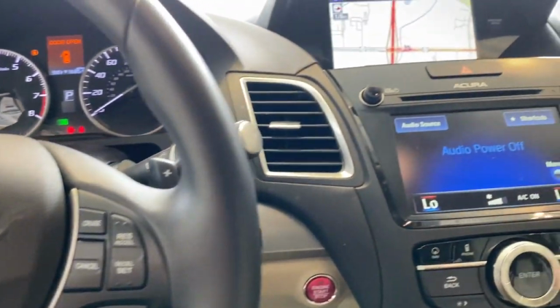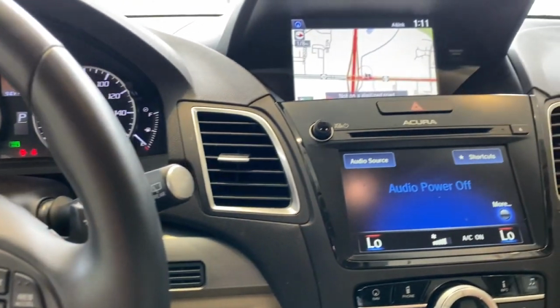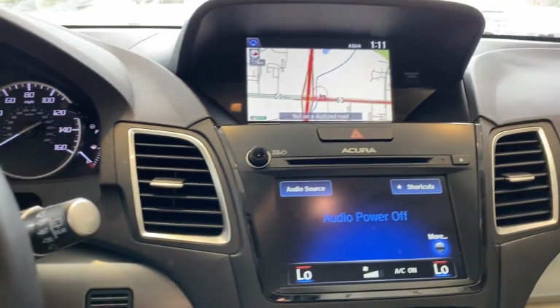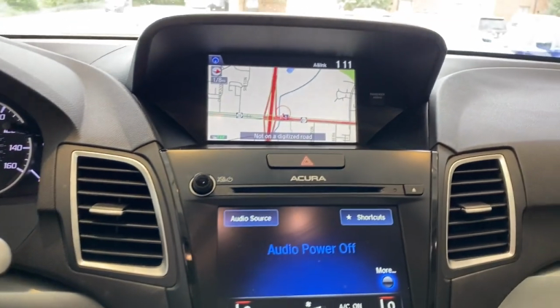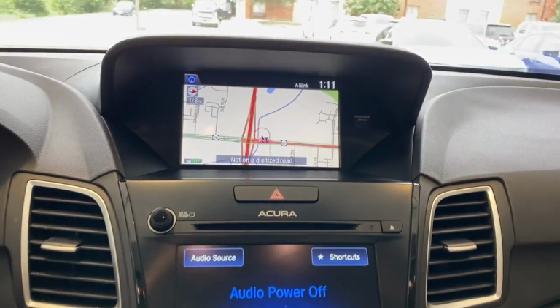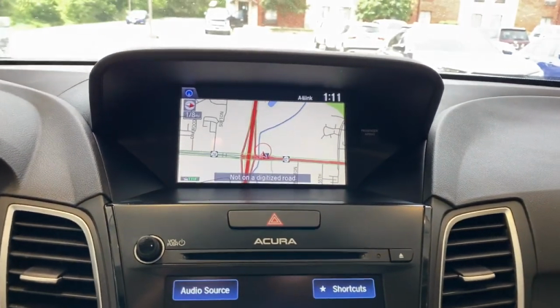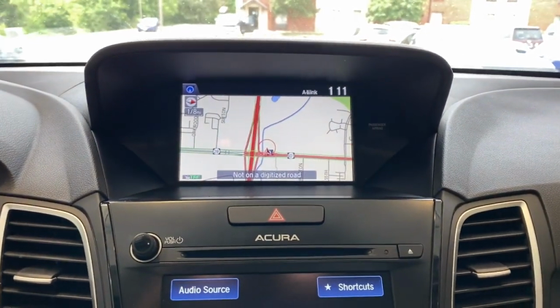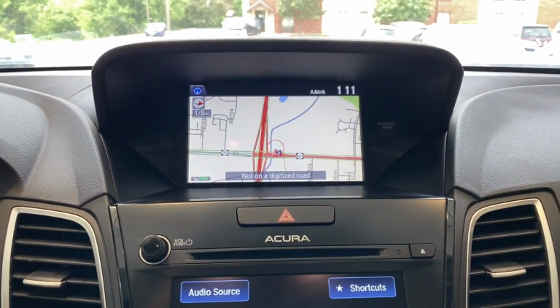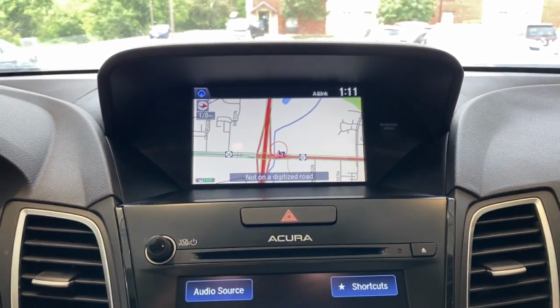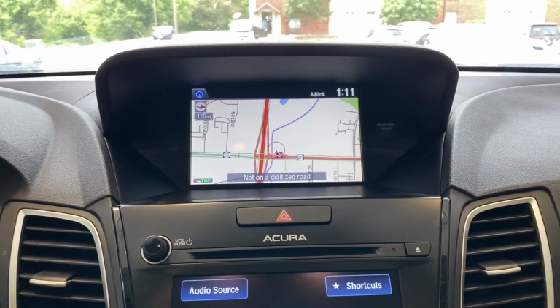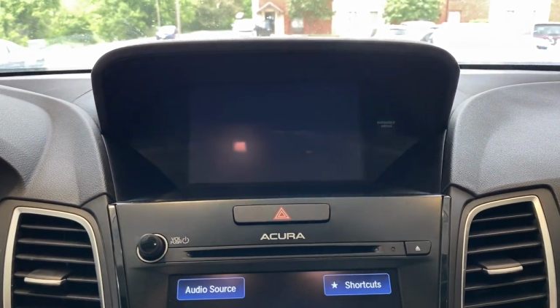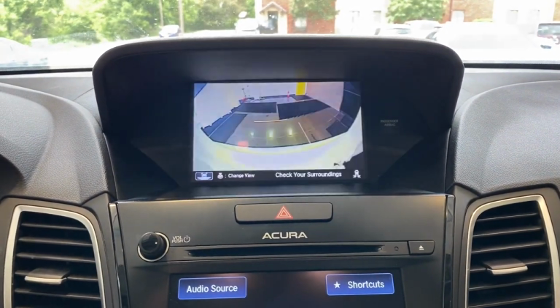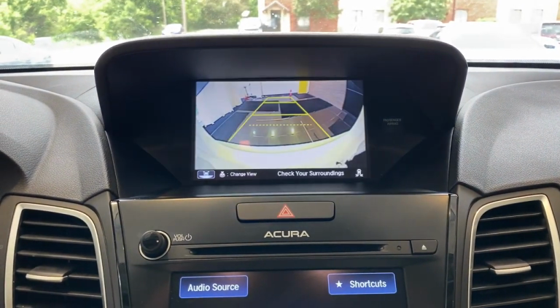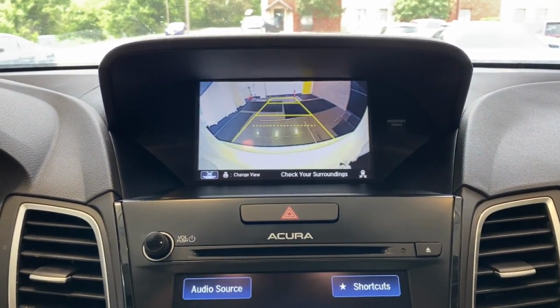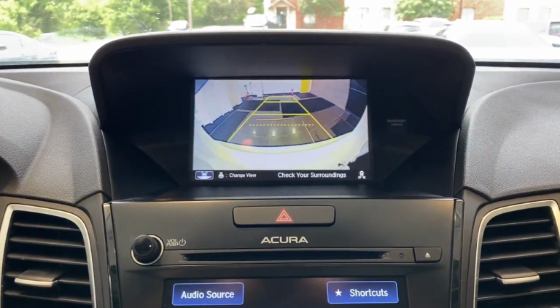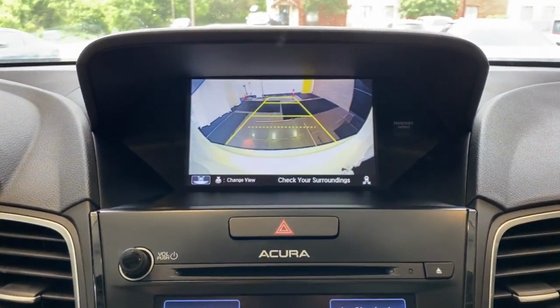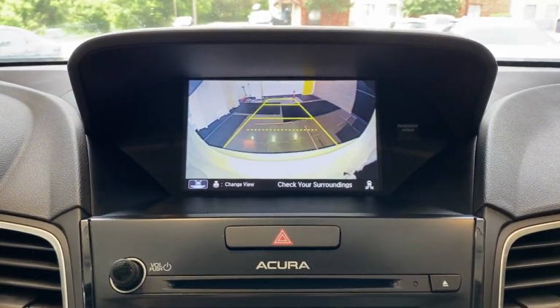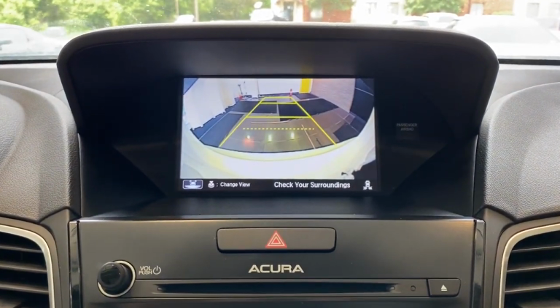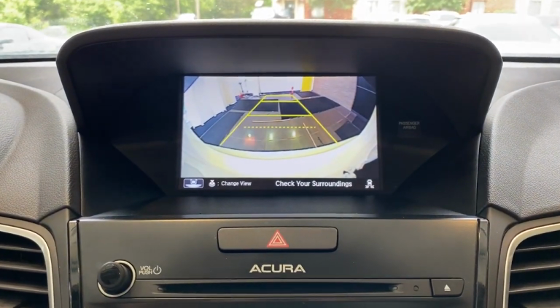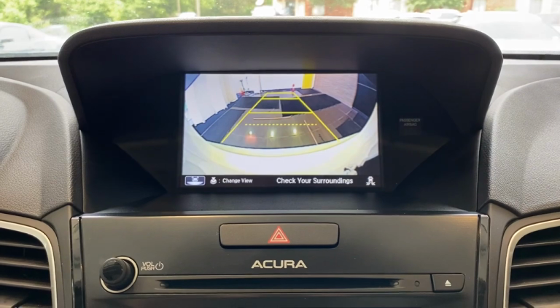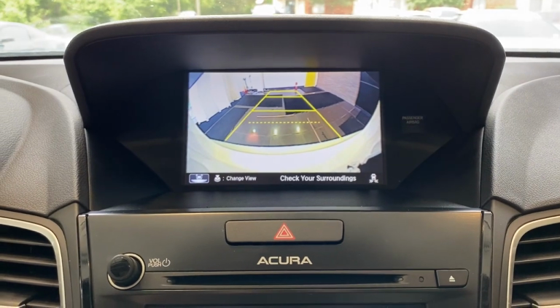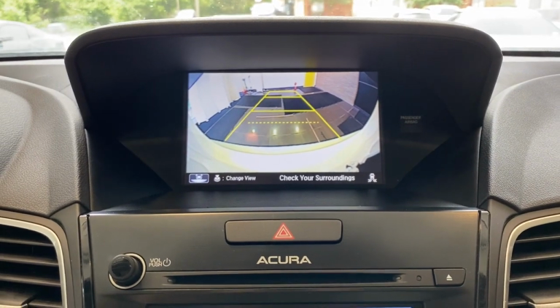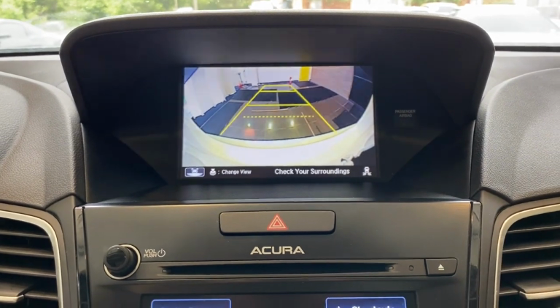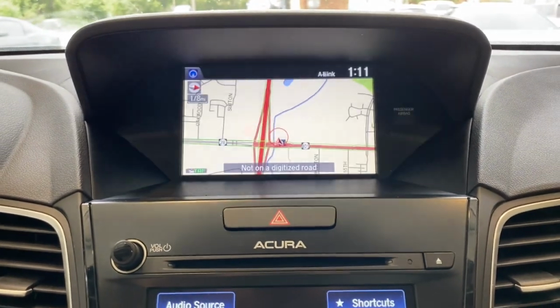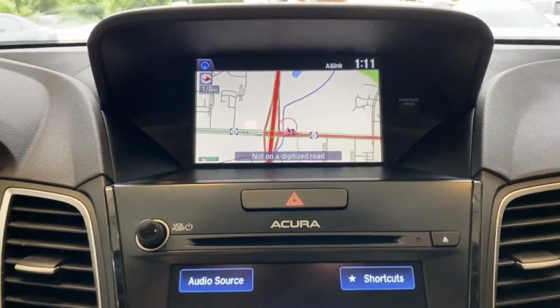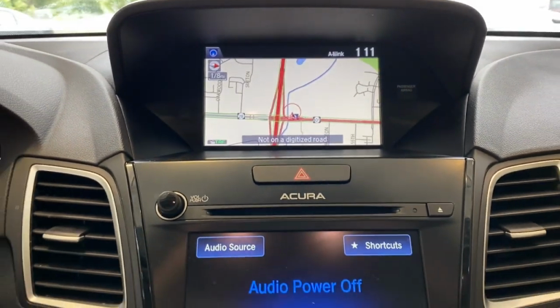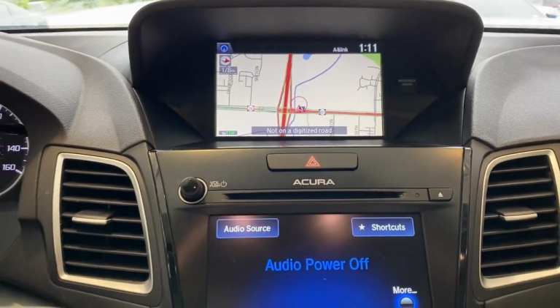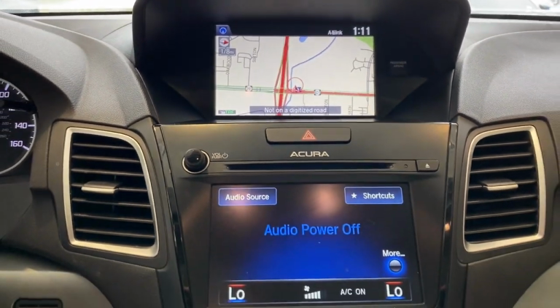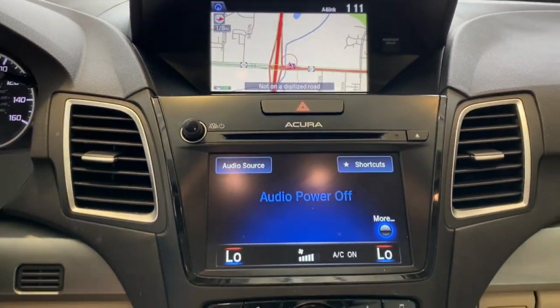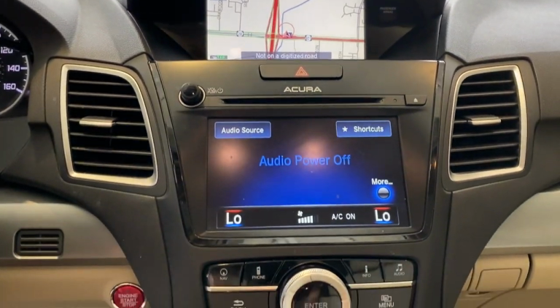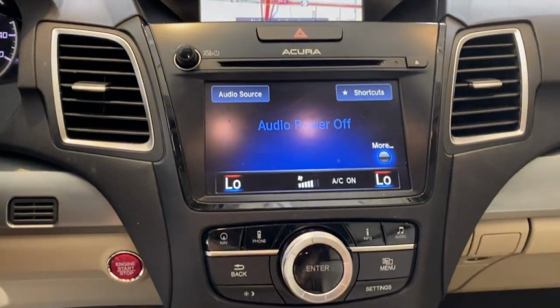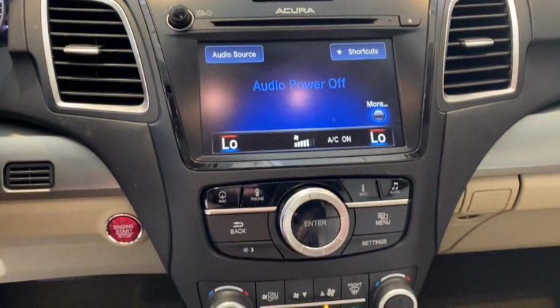Heated mirrors, power lift gate, keyless start, power passenger seat. Feel what it's like to have it all. Test drive the Acura RDX today.